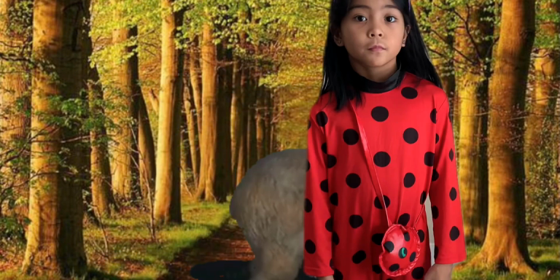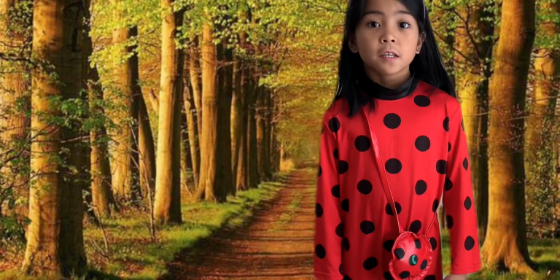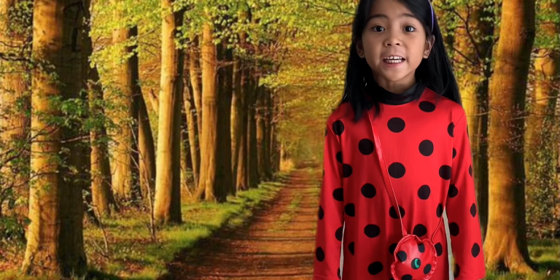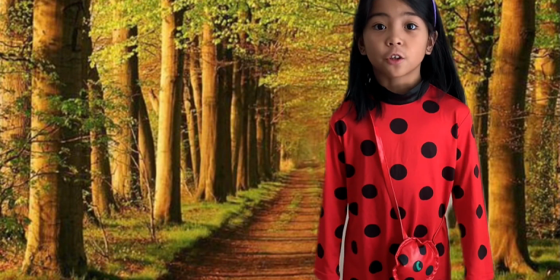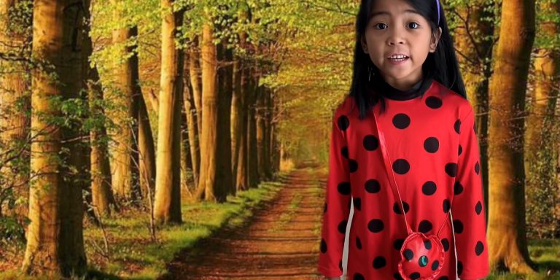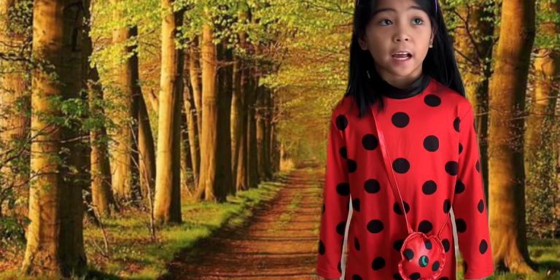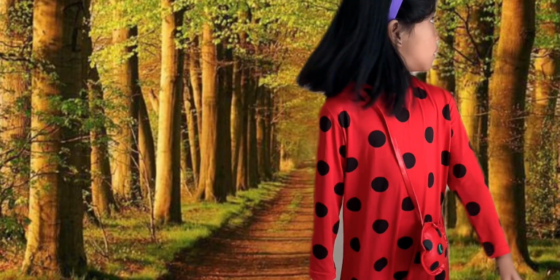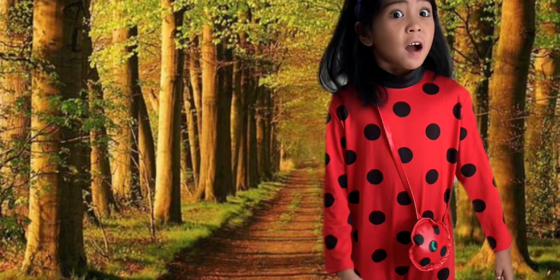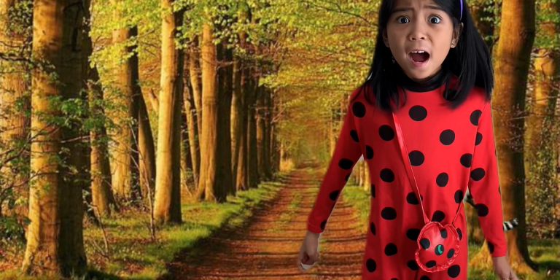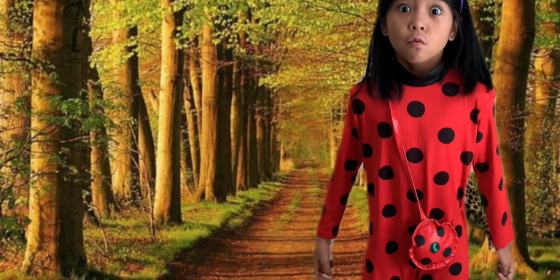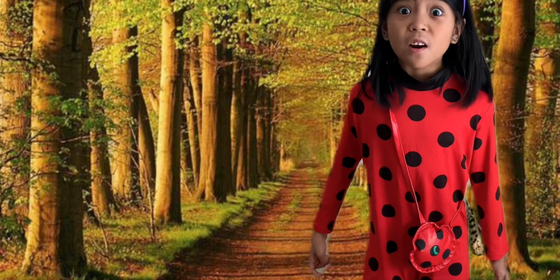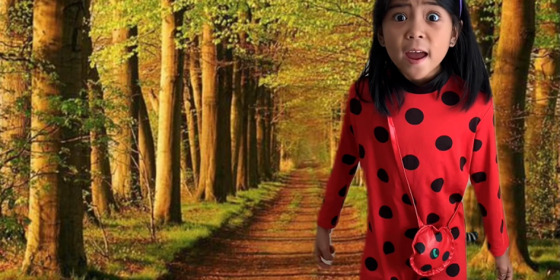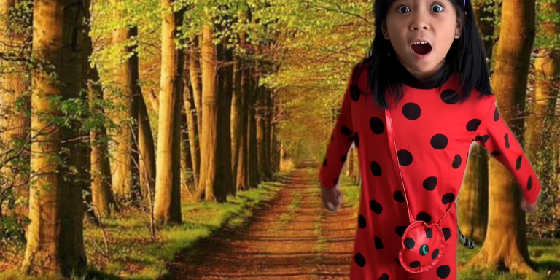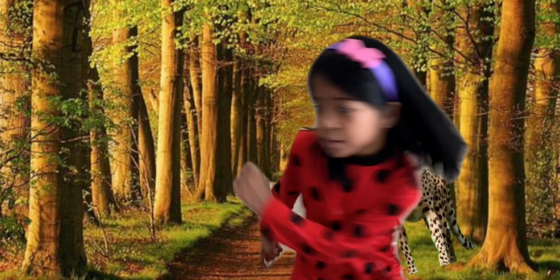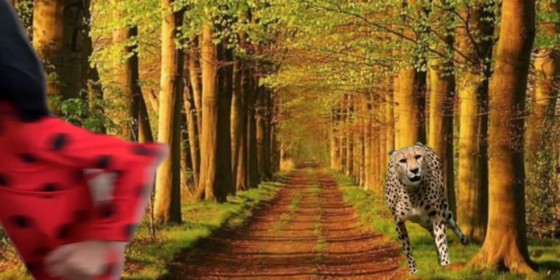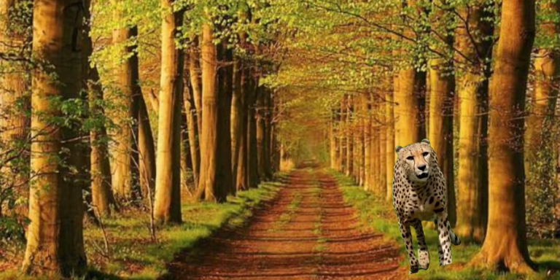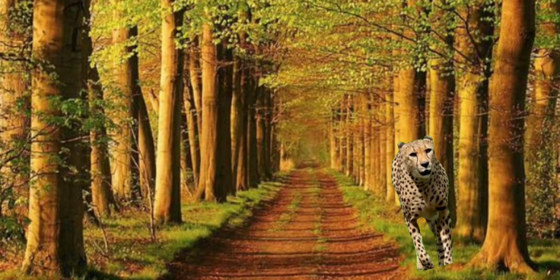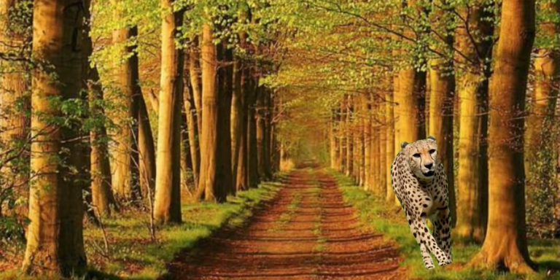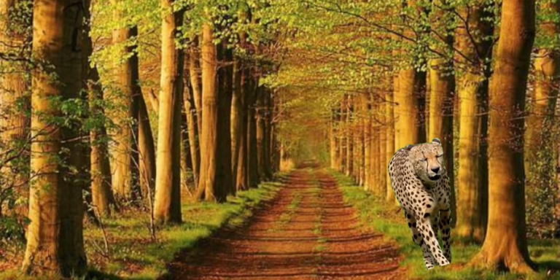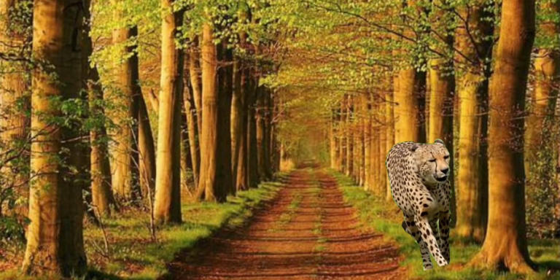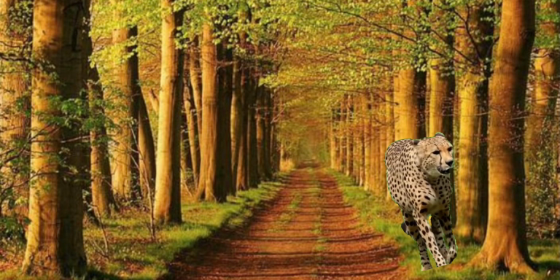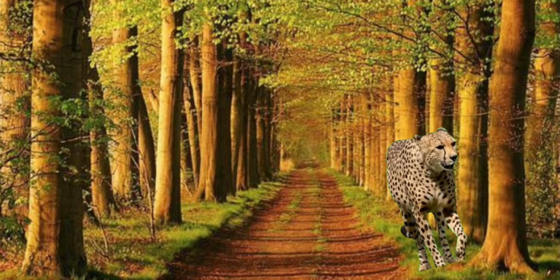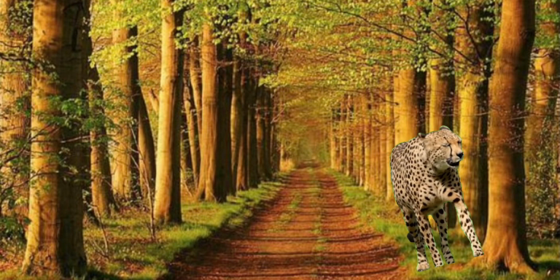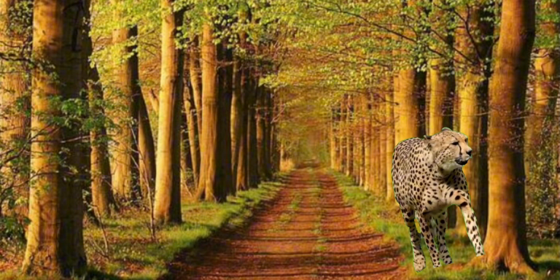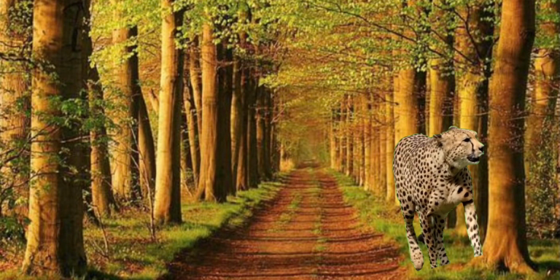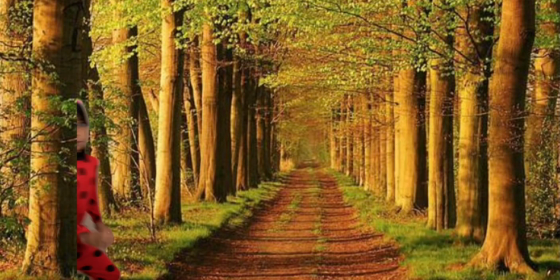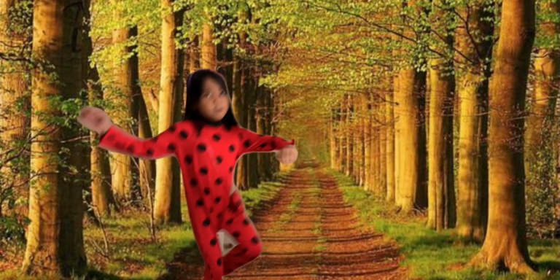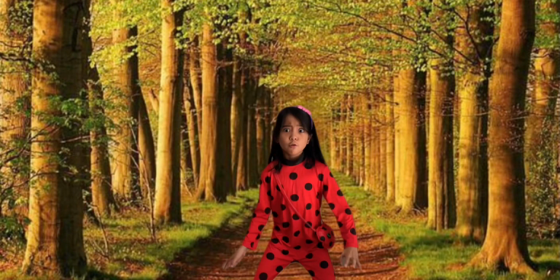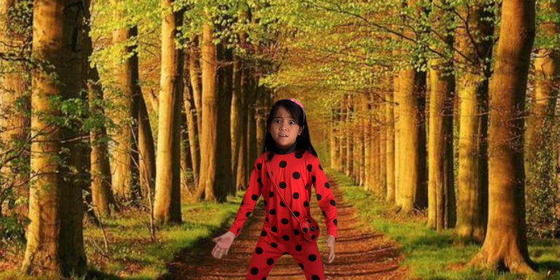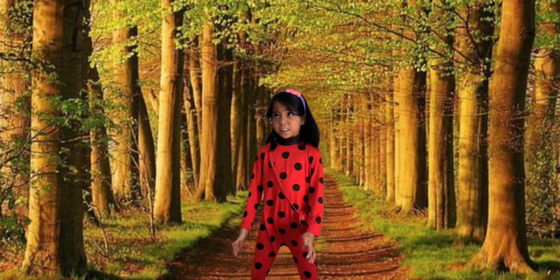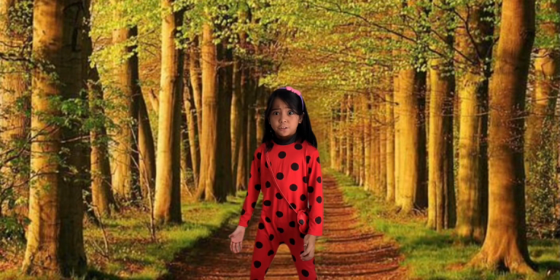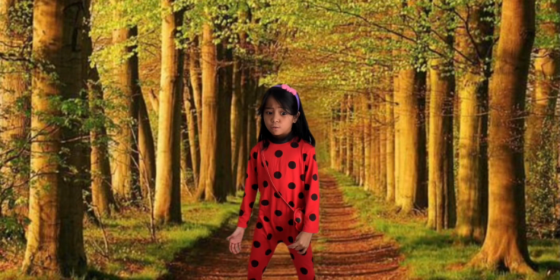C is for Cheetah. Run away, guys! Phew, that was close.